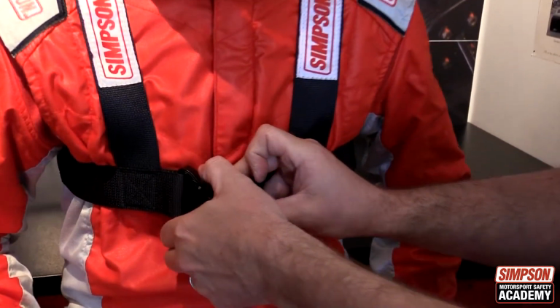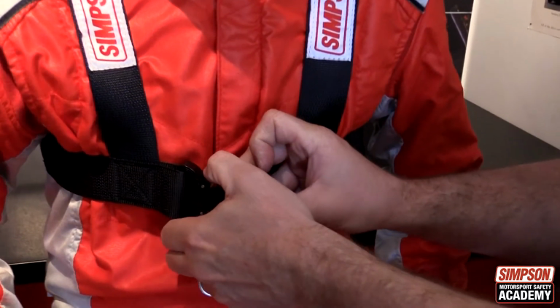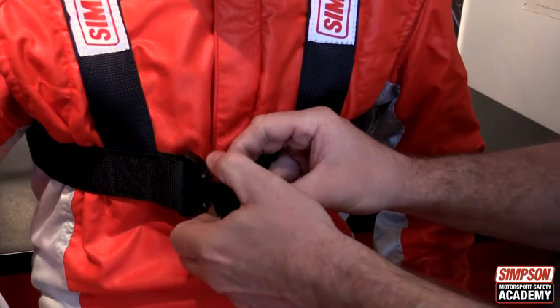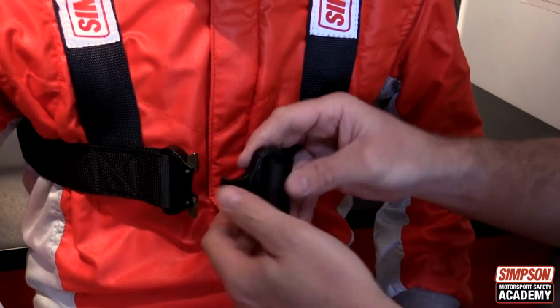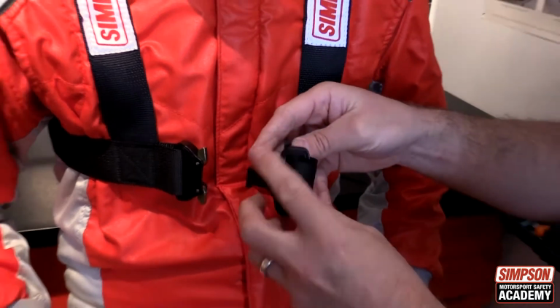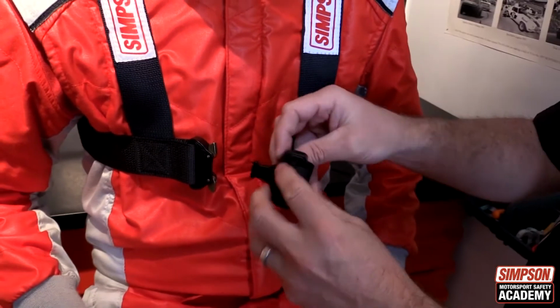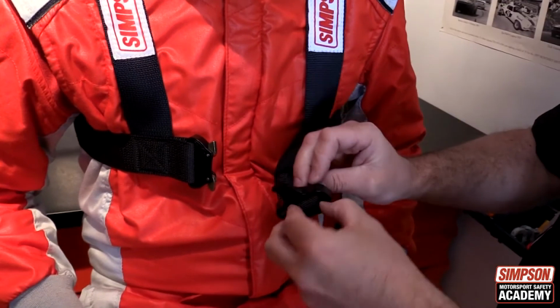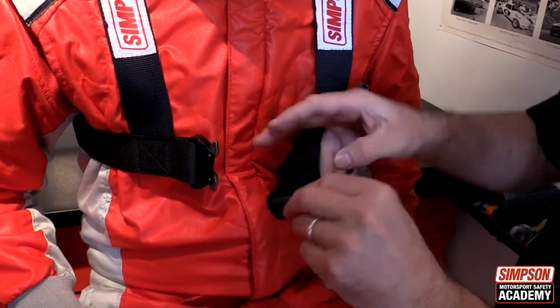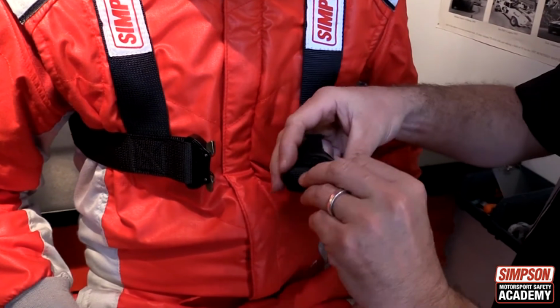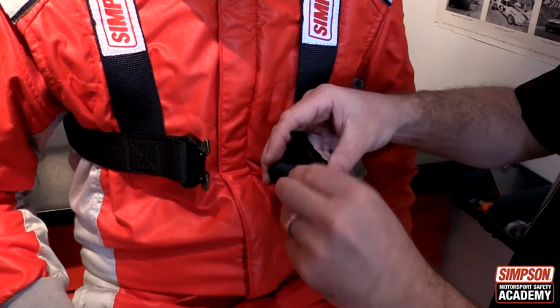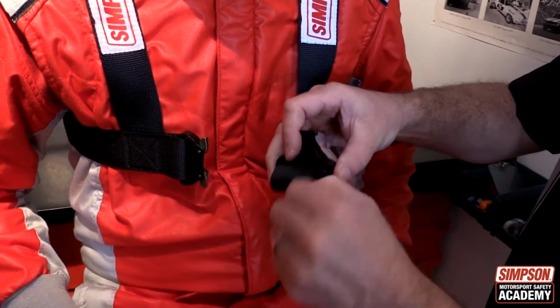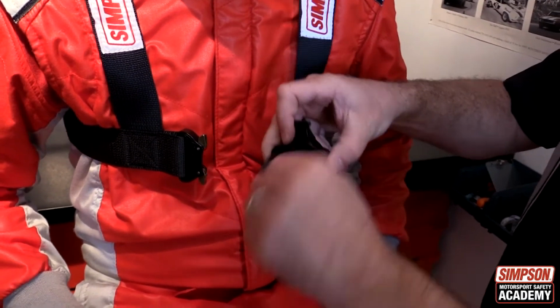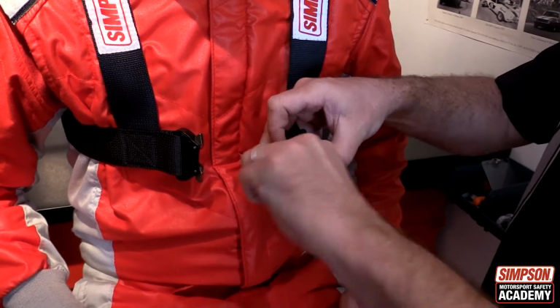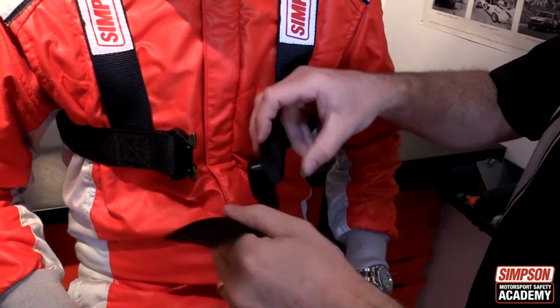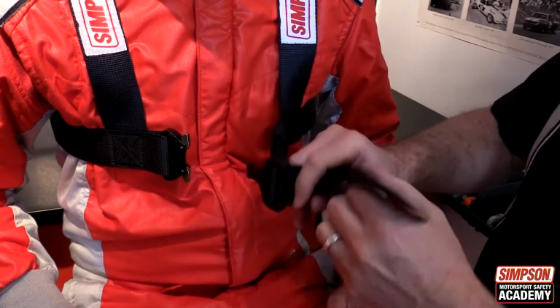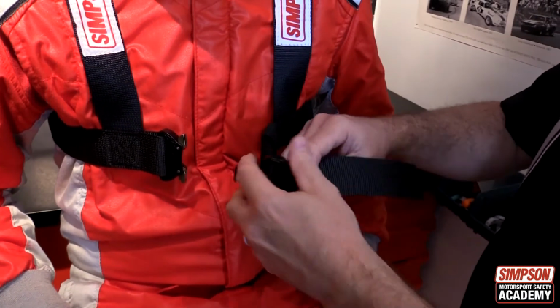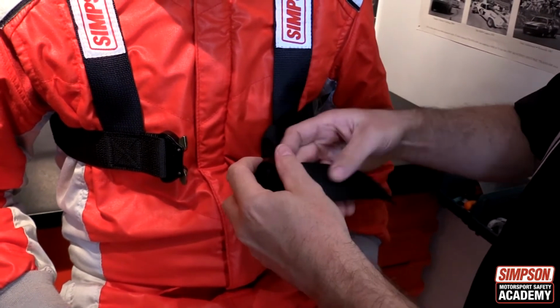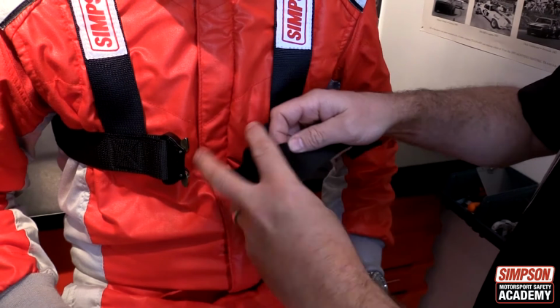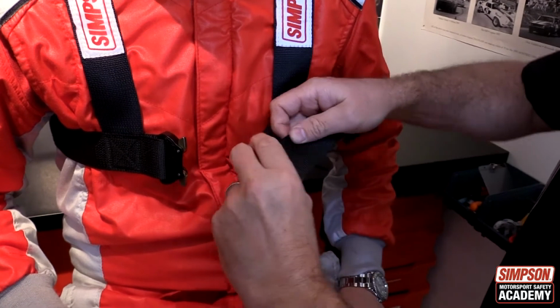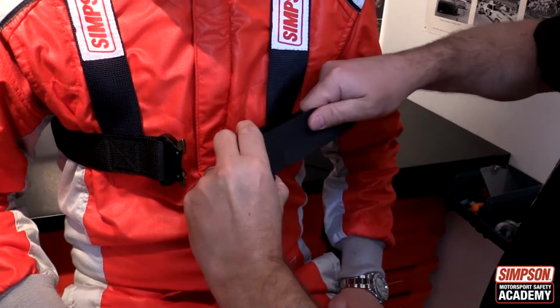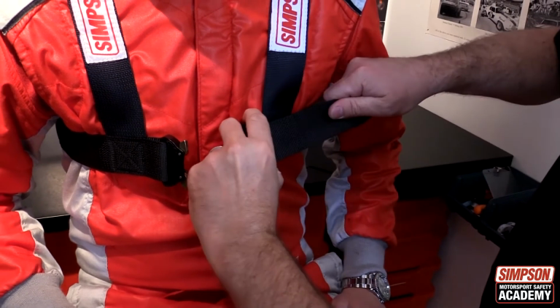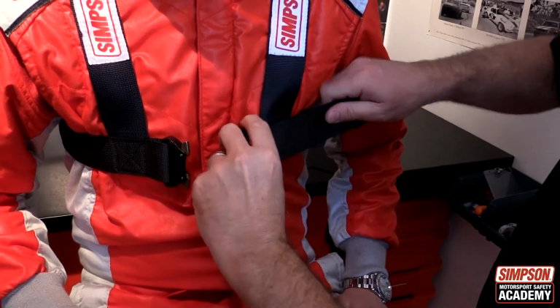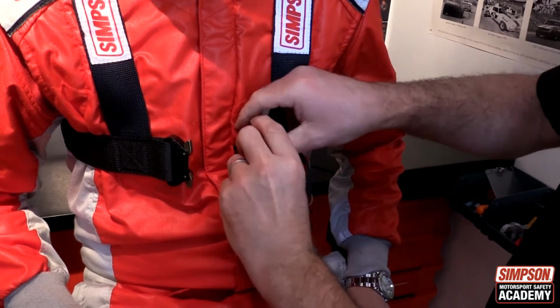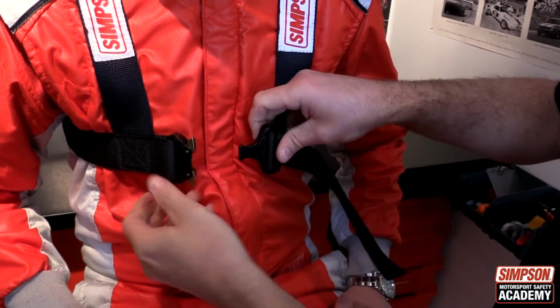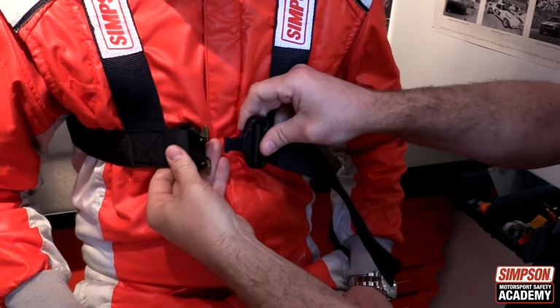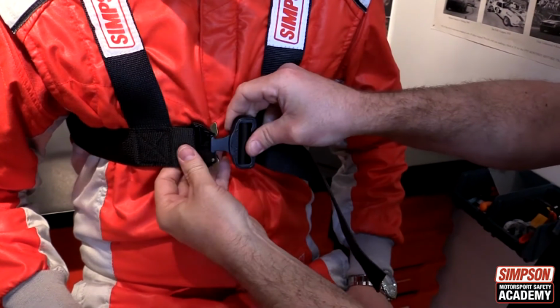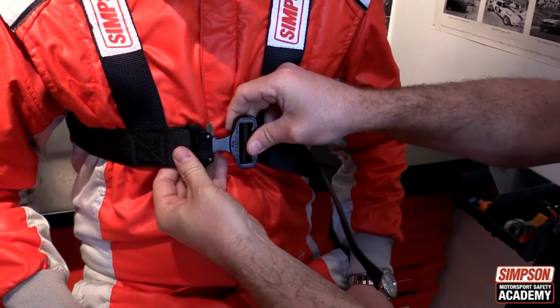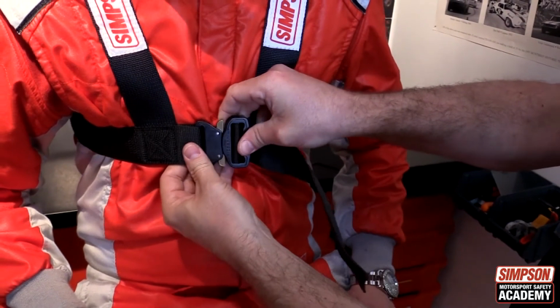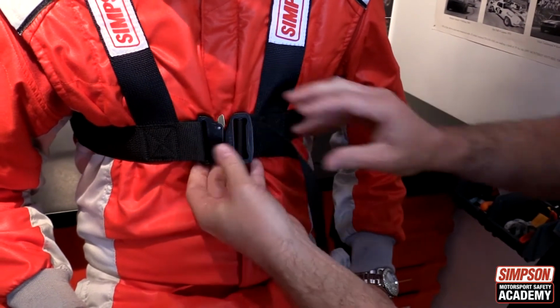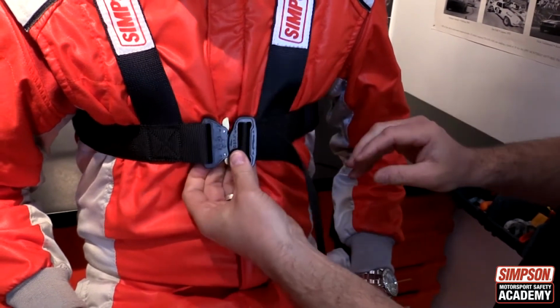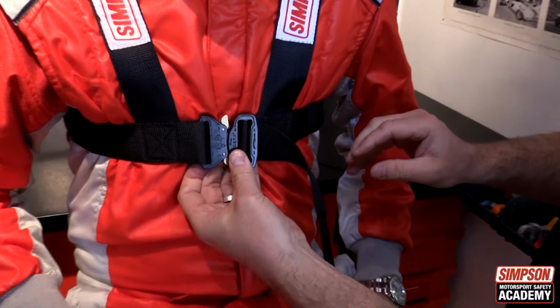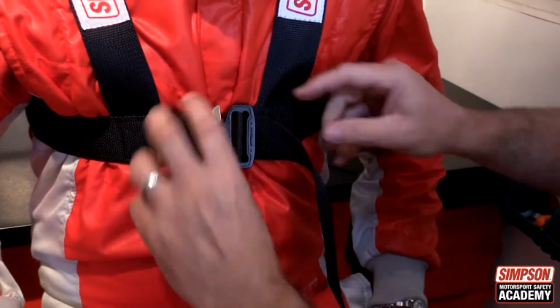The selected size can be fine adjusted to a perfect fit by loosening or tightening the chest strap. After chest adjustment is done, remember to lock the strap.